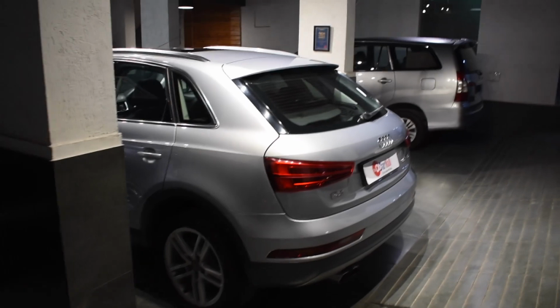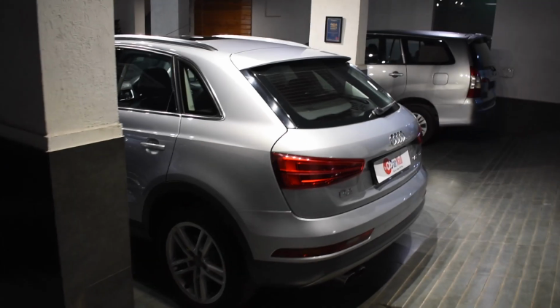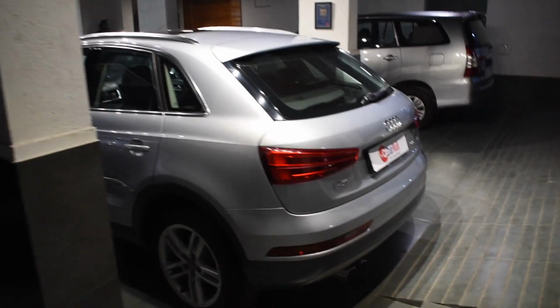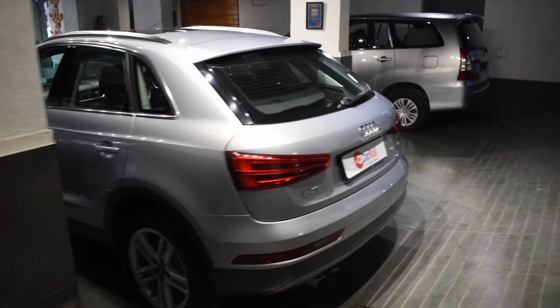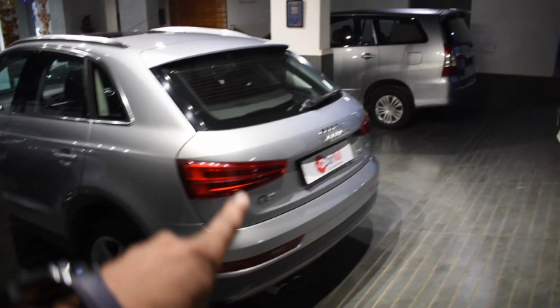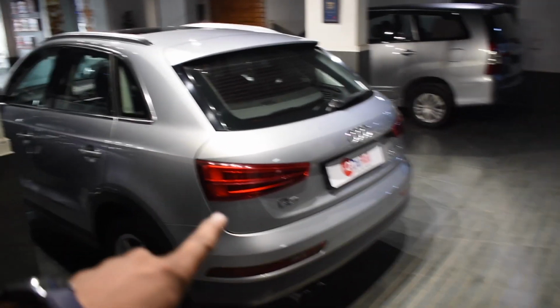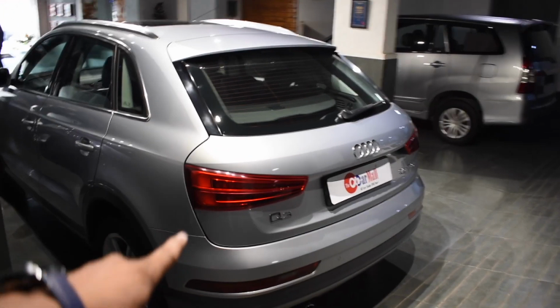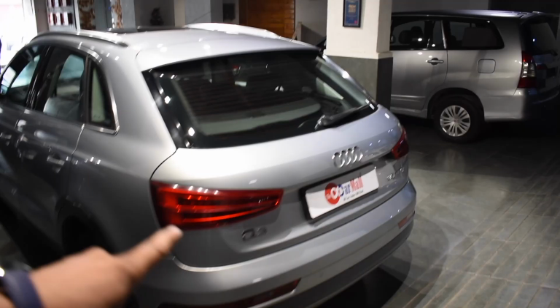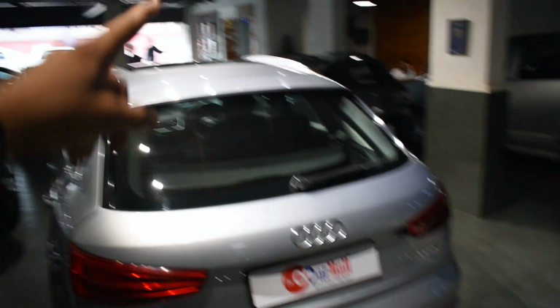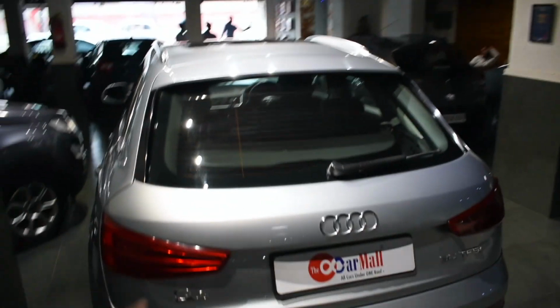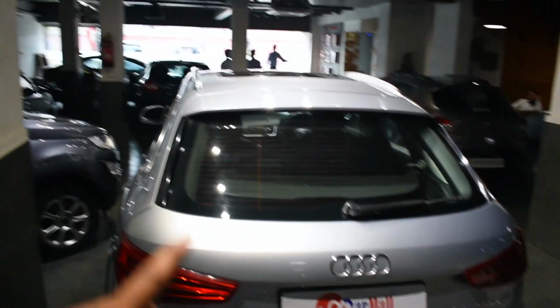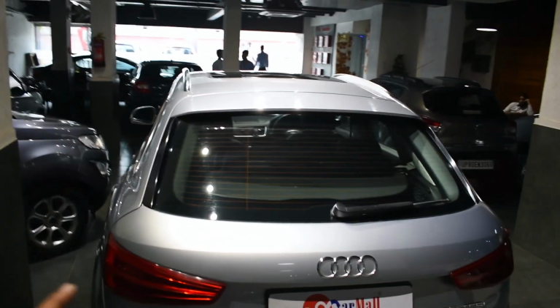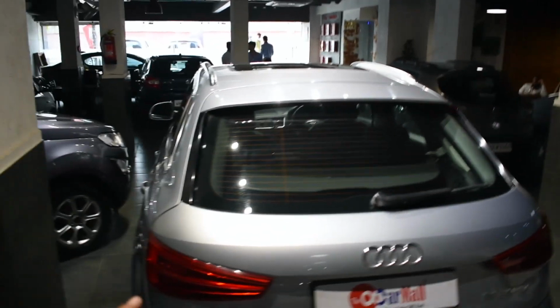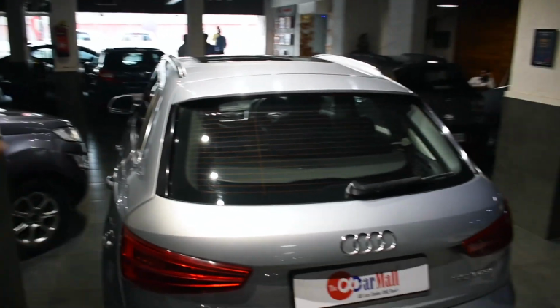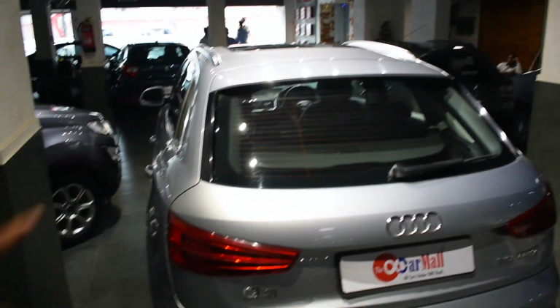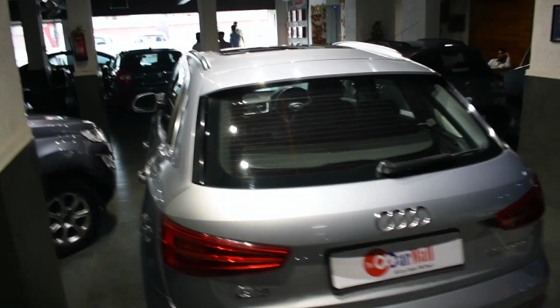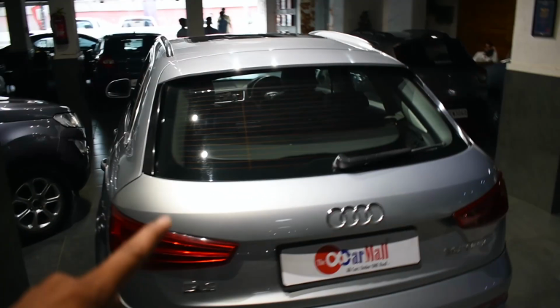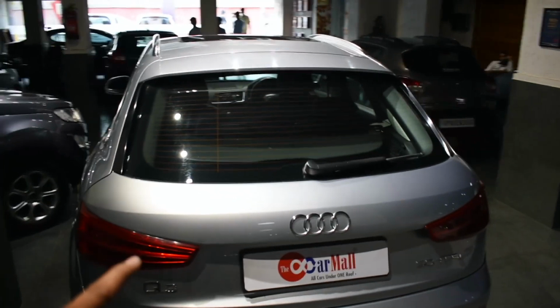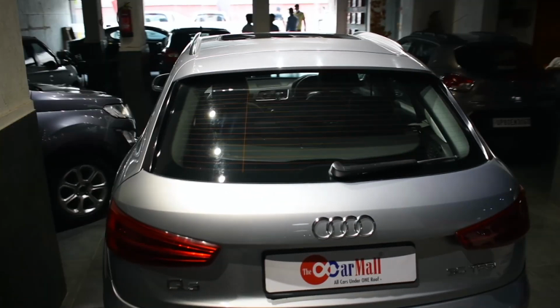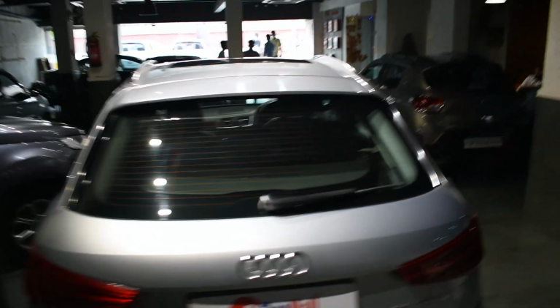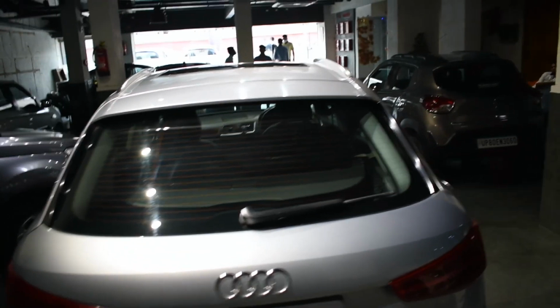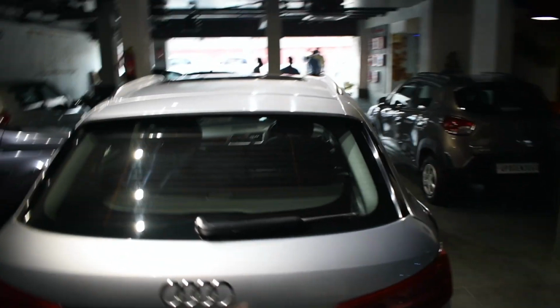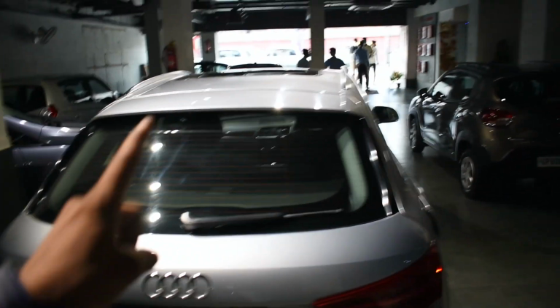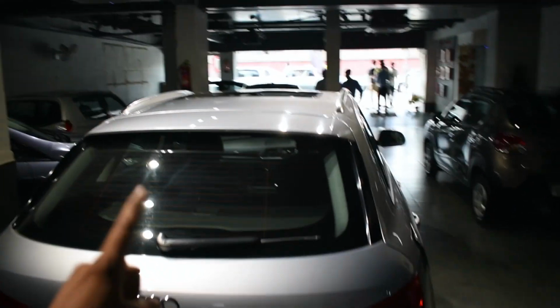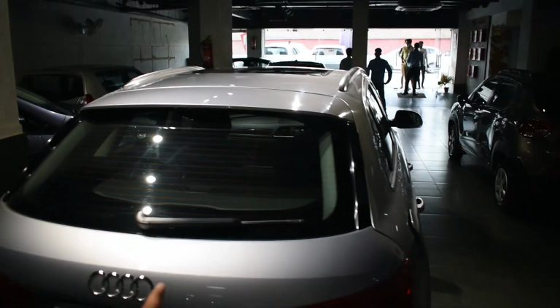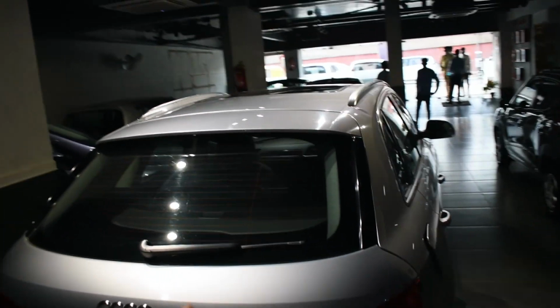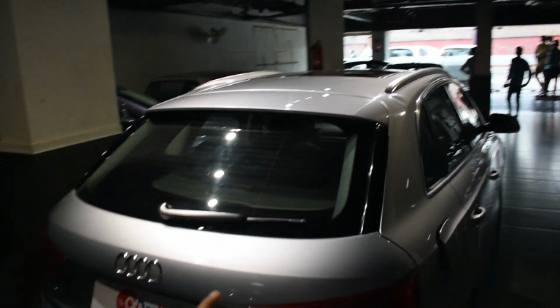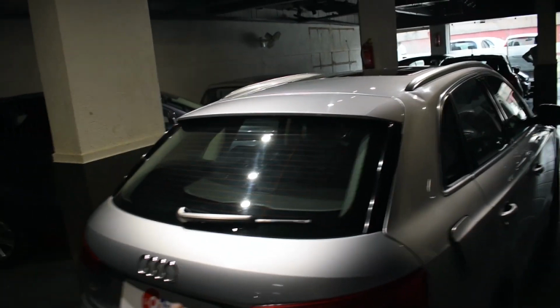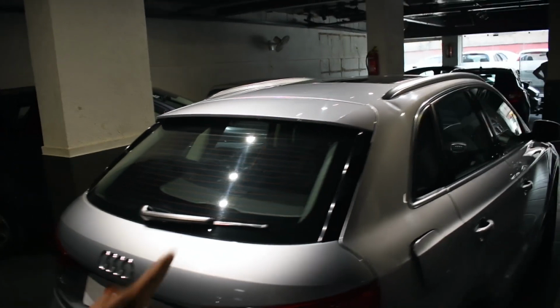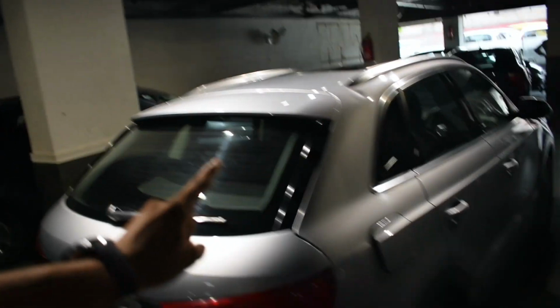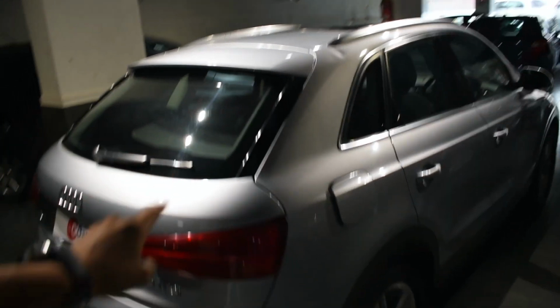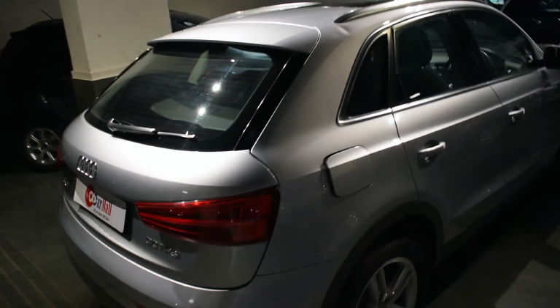So this is the car — this is an Audi Q3 which is the petrol variant, first-owner car in good condition. We will talk about the specifications of this car. This is the Premium Plus variant. Here's the condition of the car.